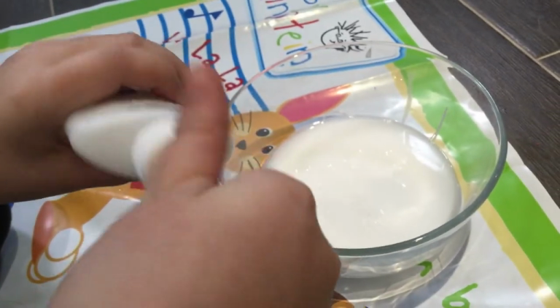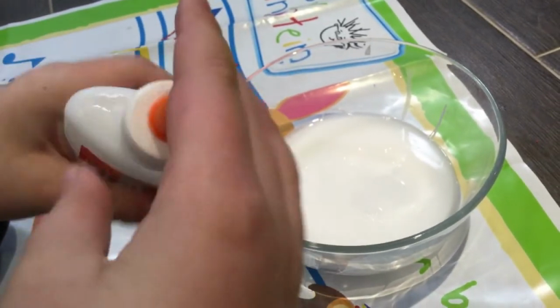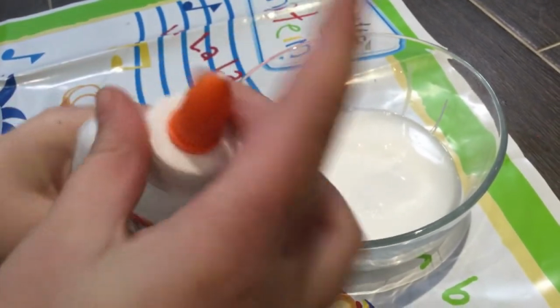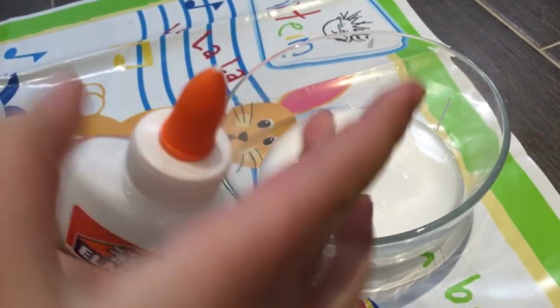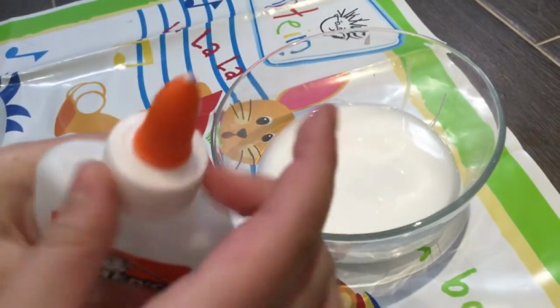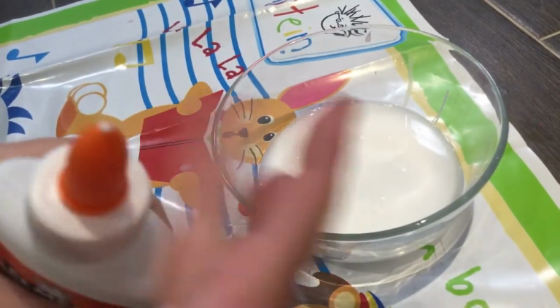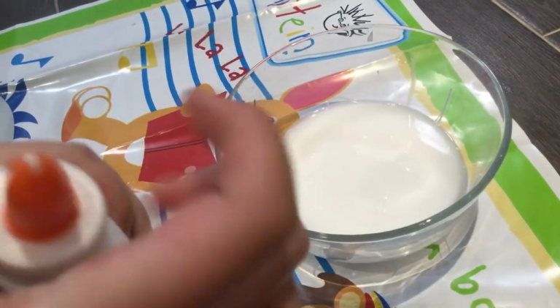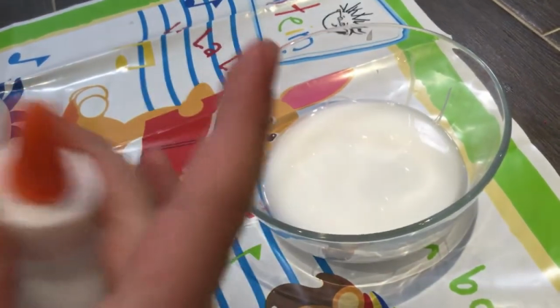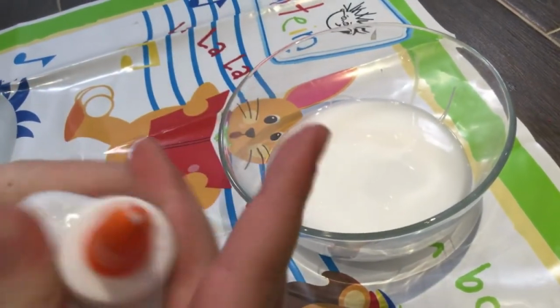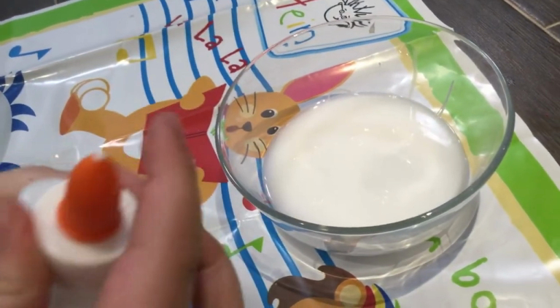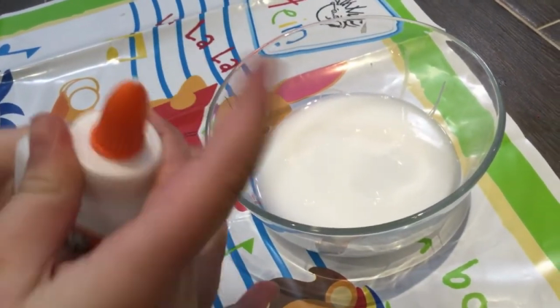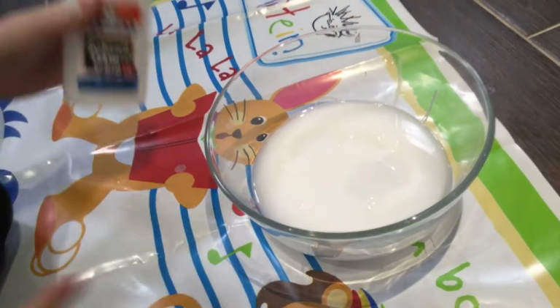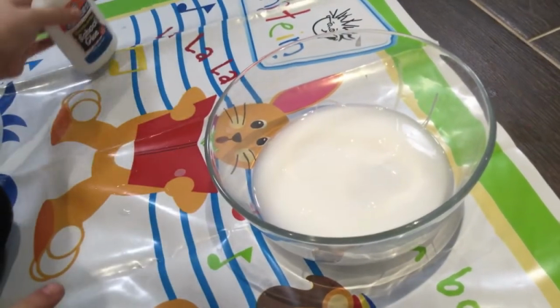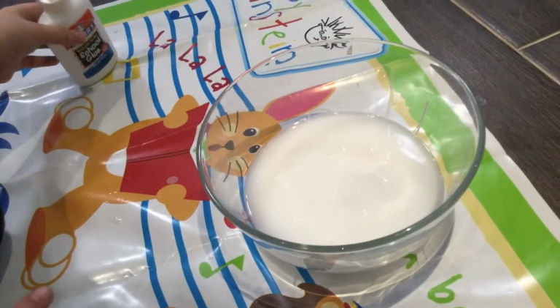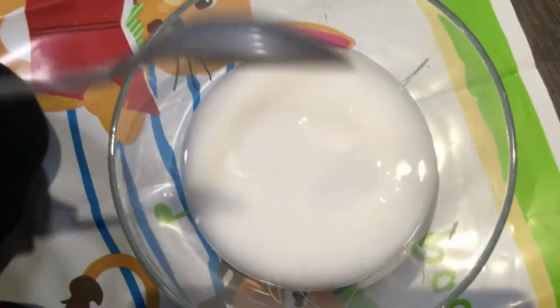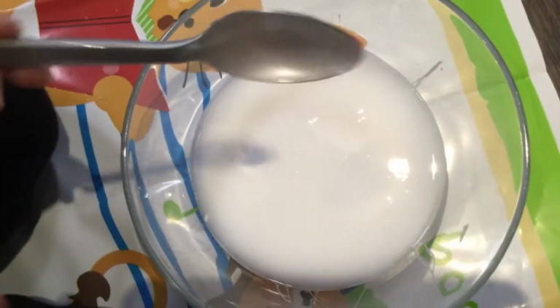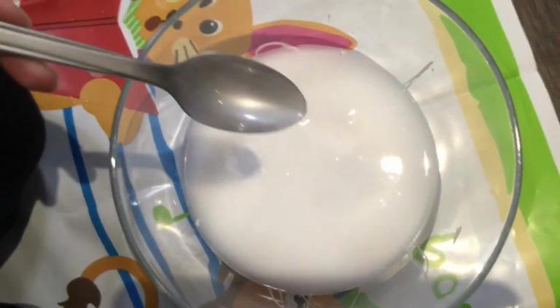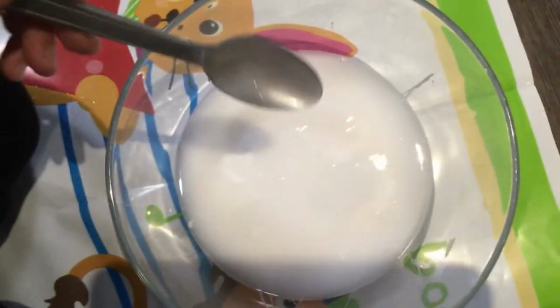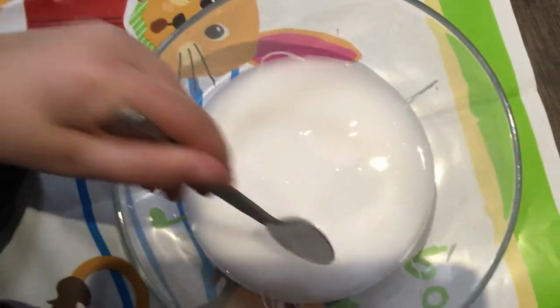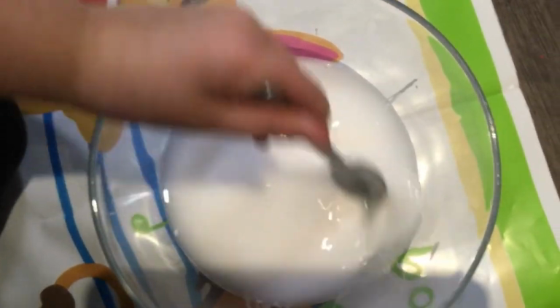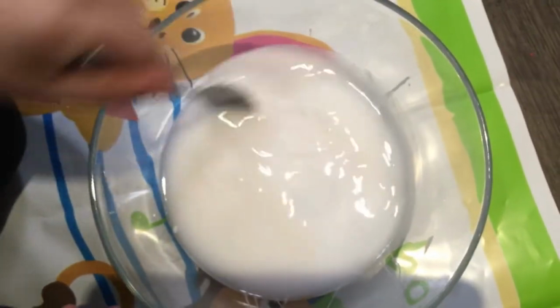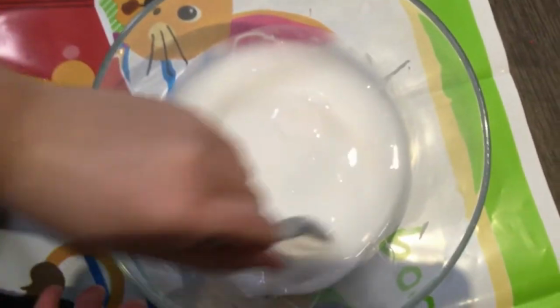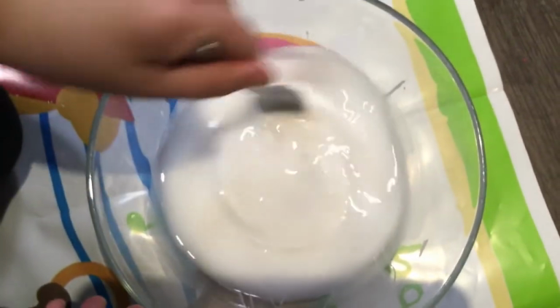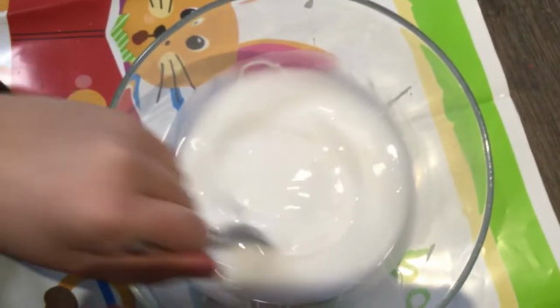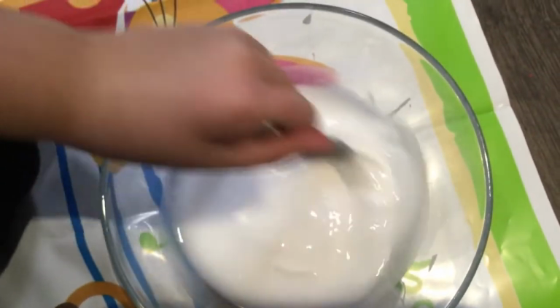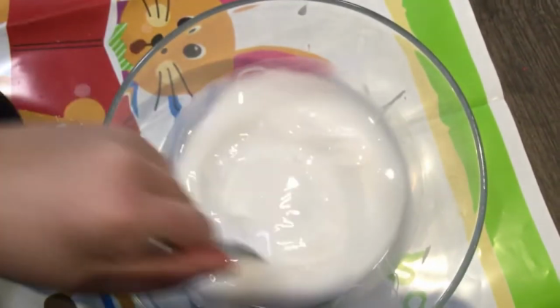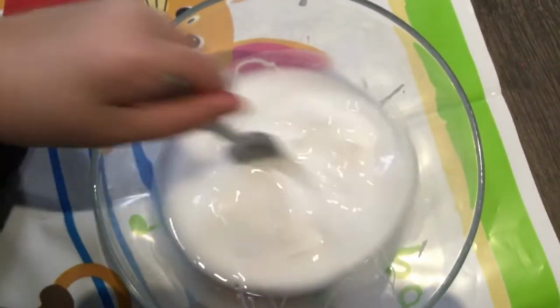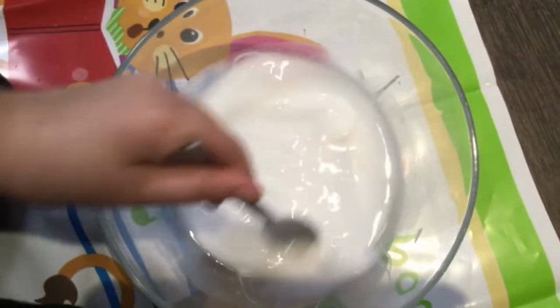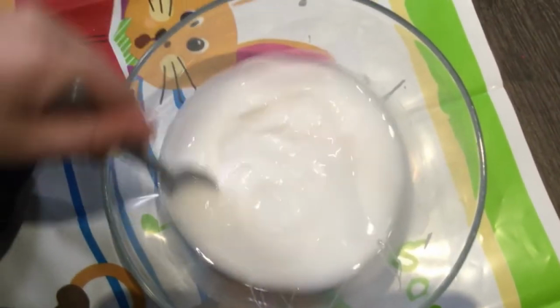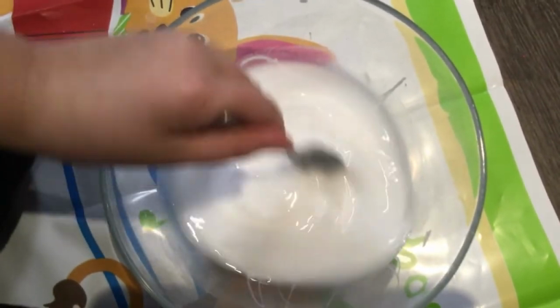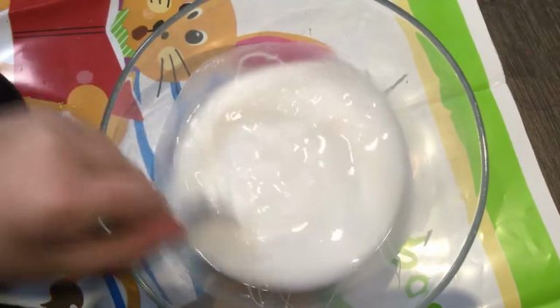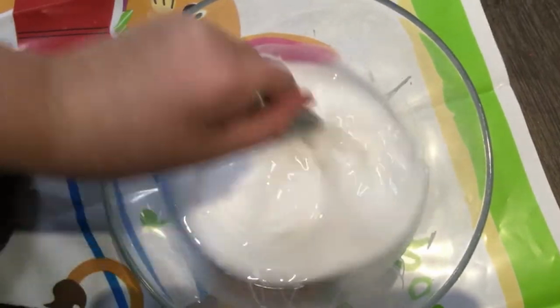We don't need the bottle anymore, so I'll just set it aside. Now I'm going to mix the glue and water together really well.